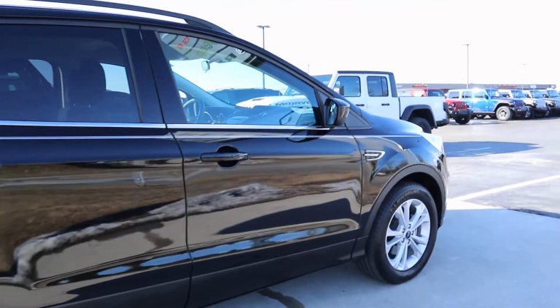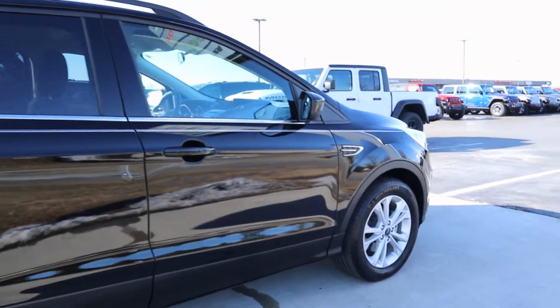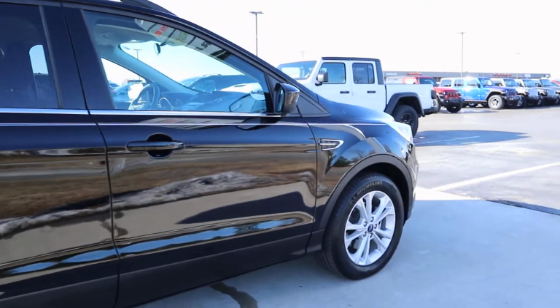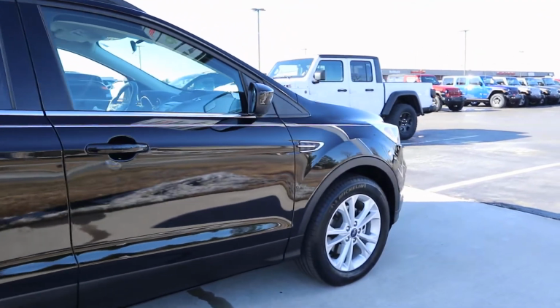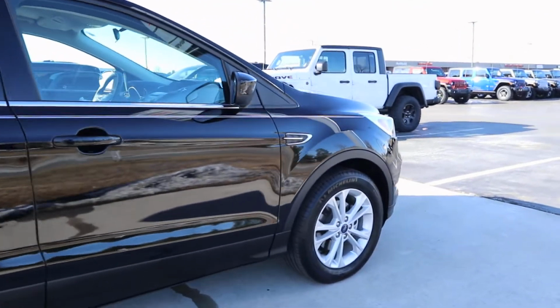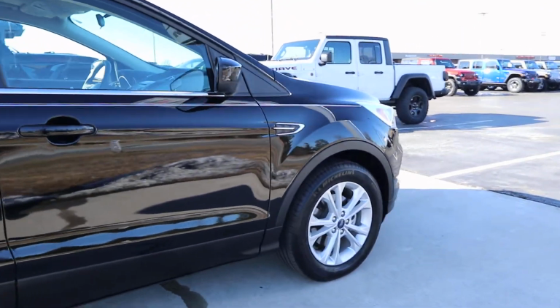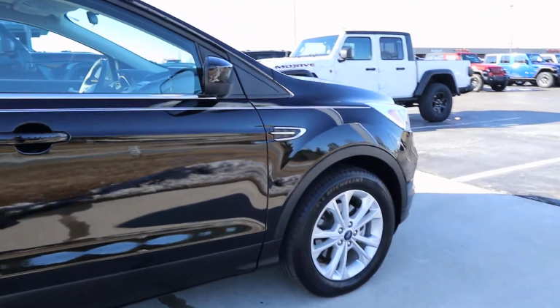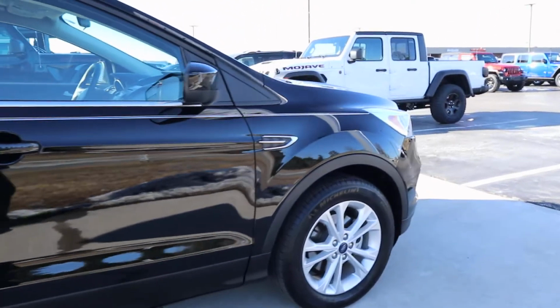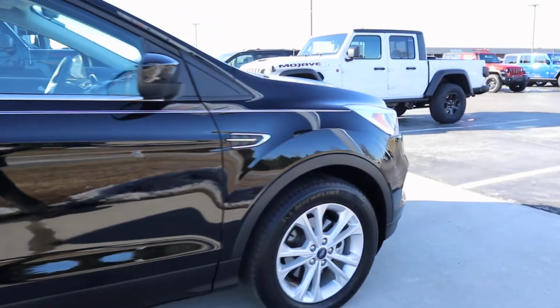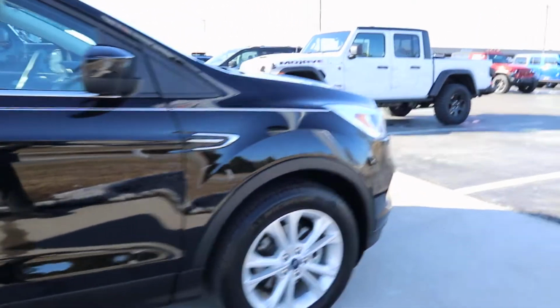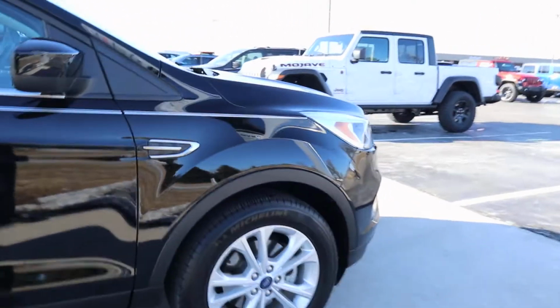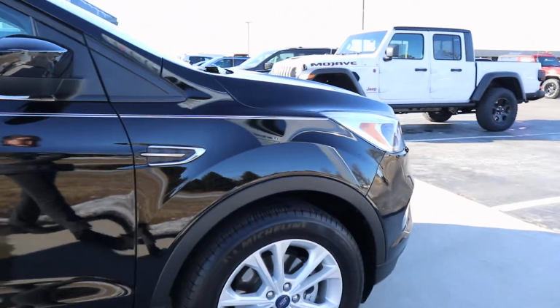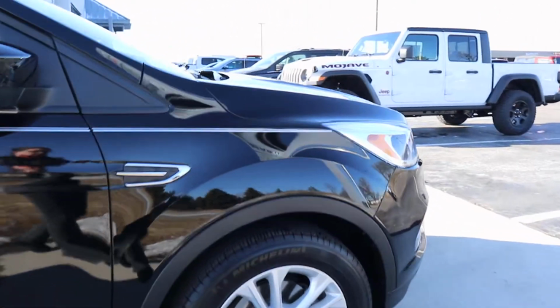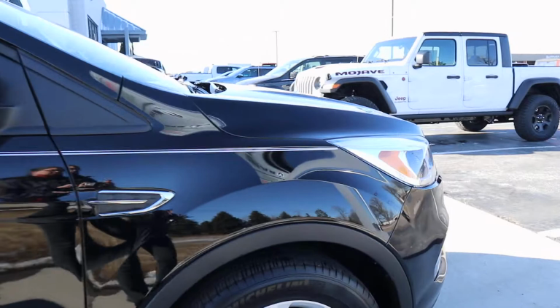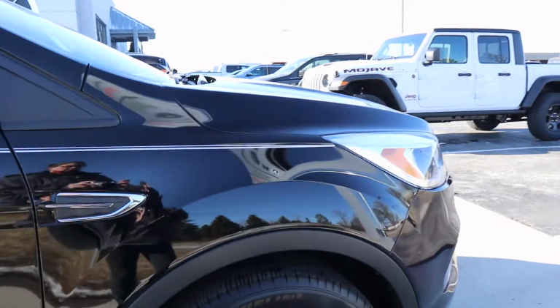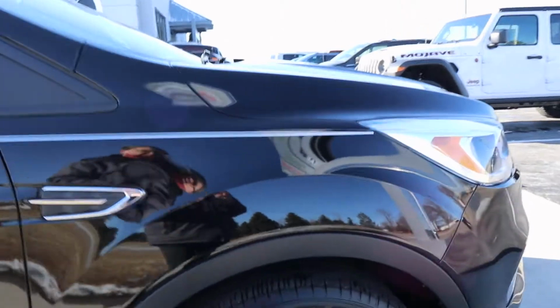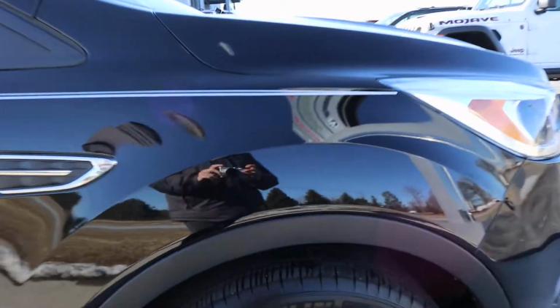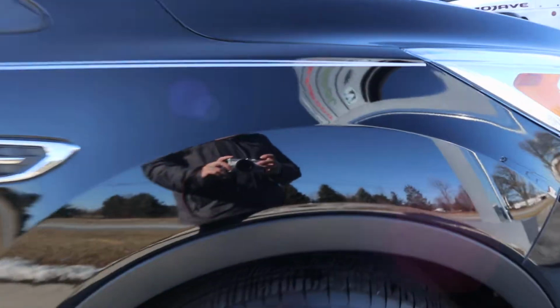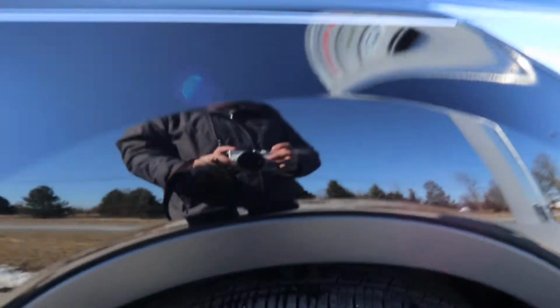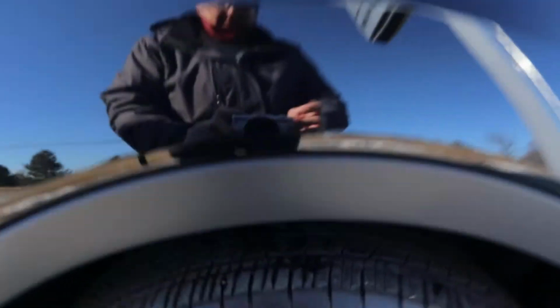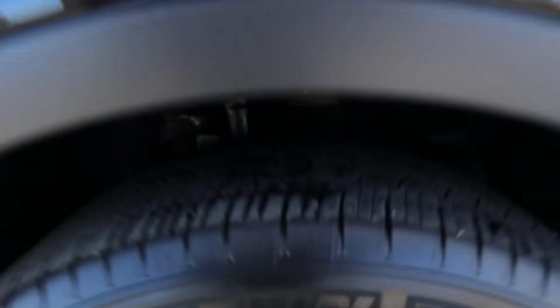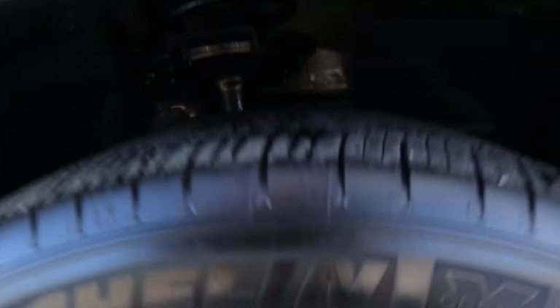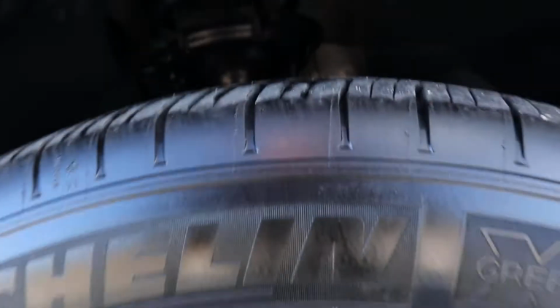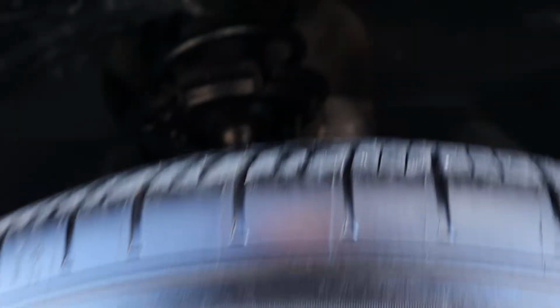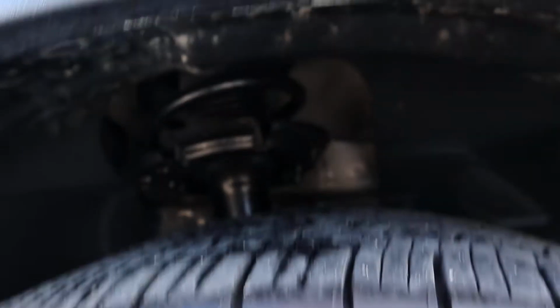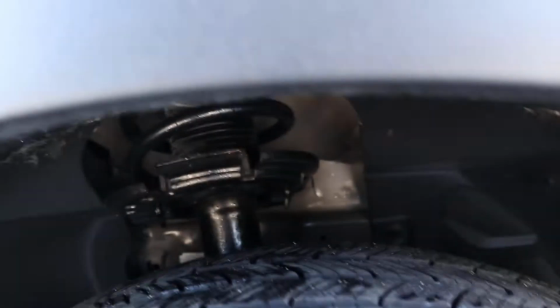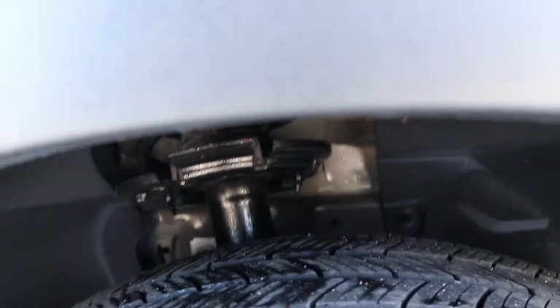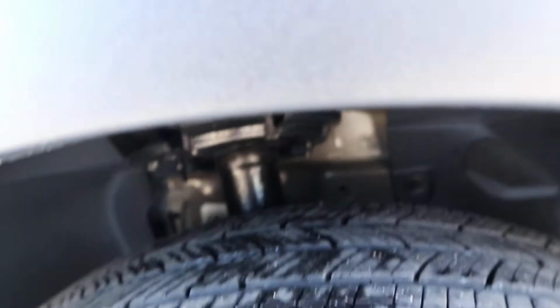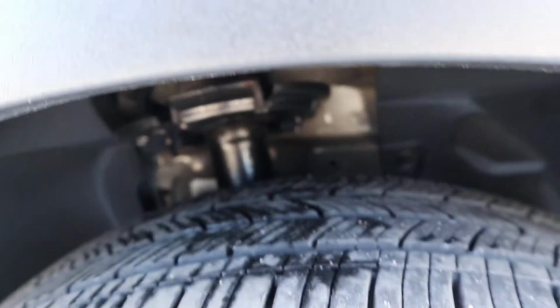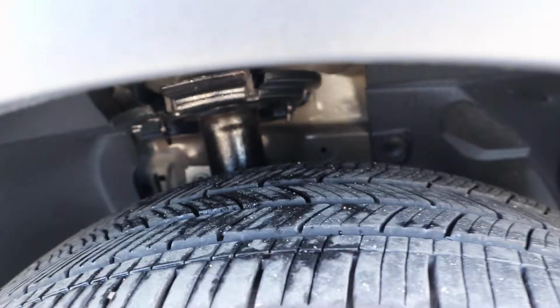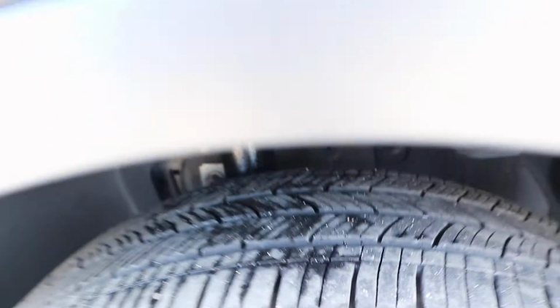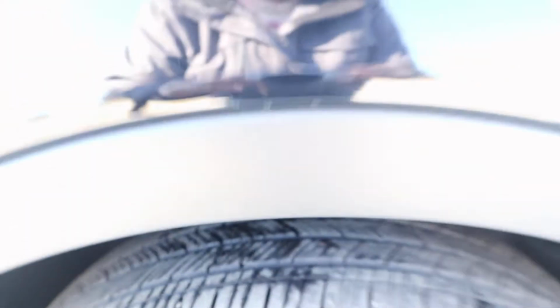Outside of this vehicle is in really good shape. Tires look good.